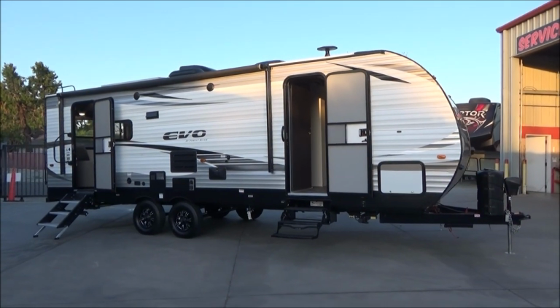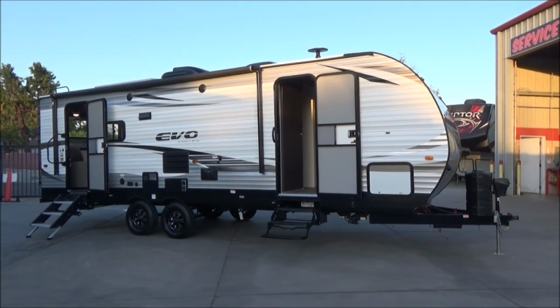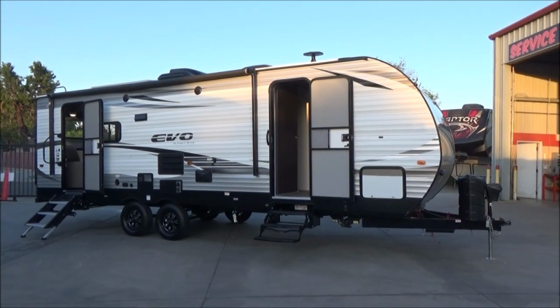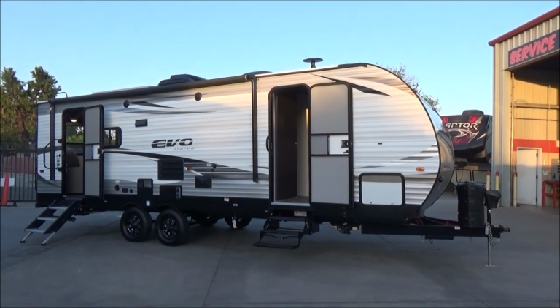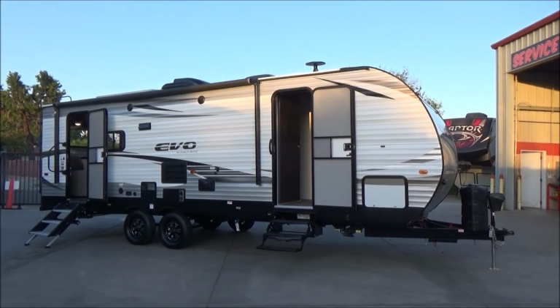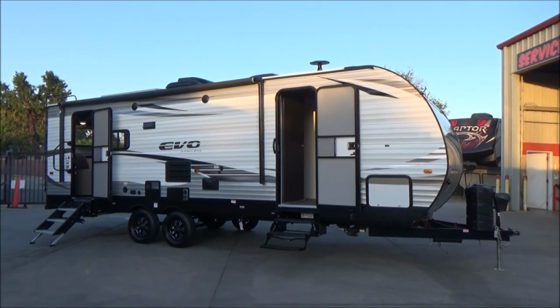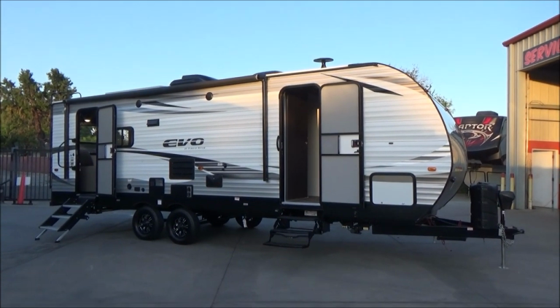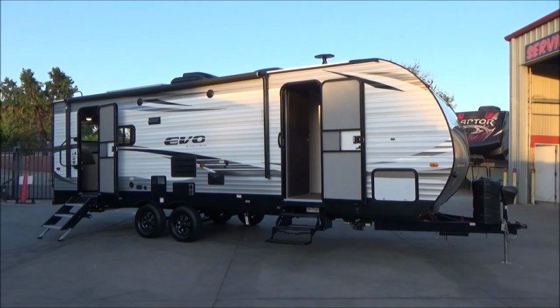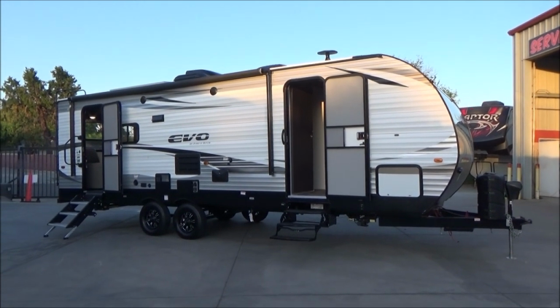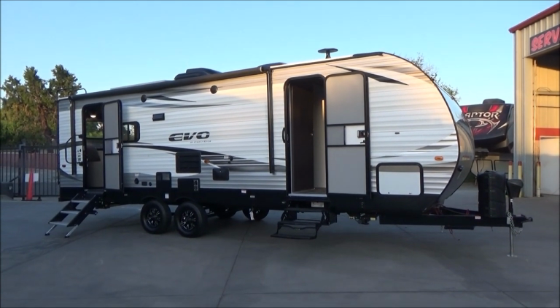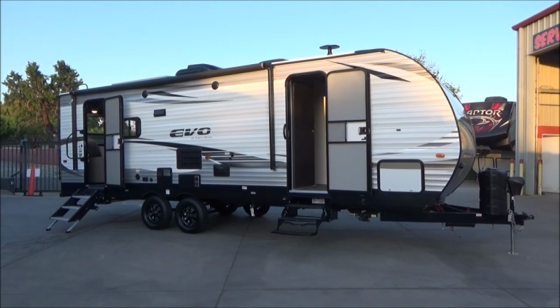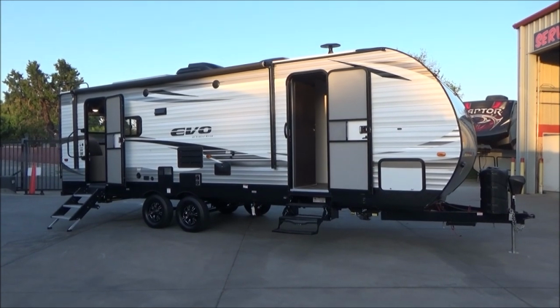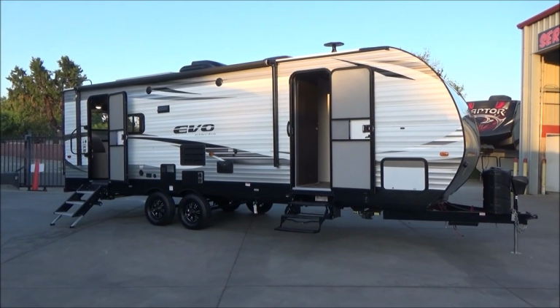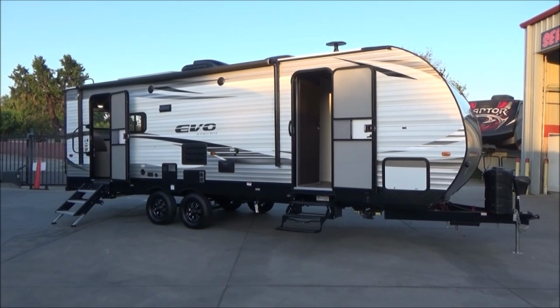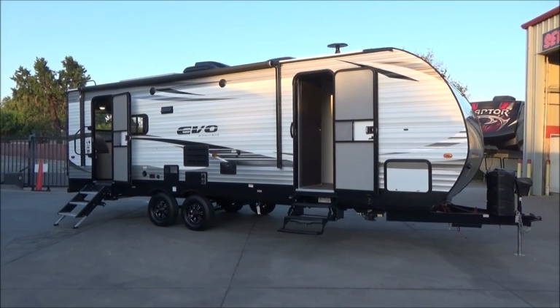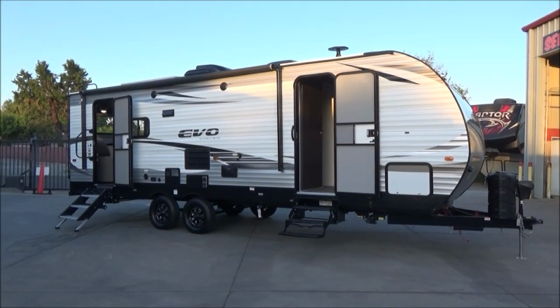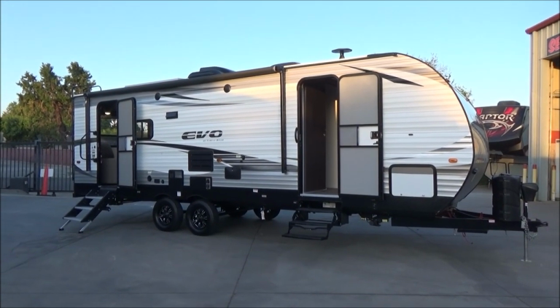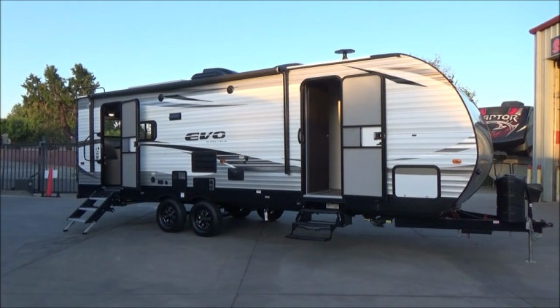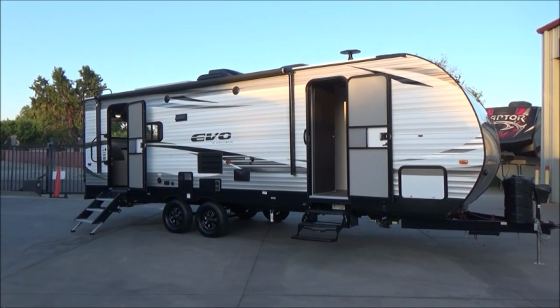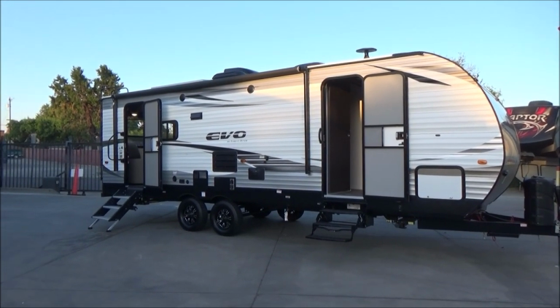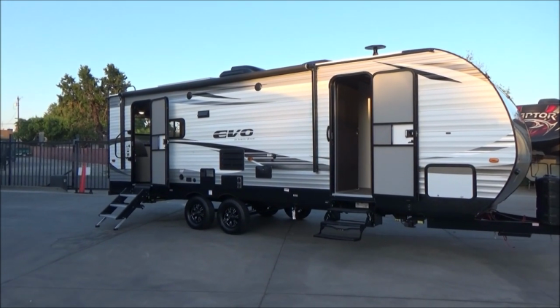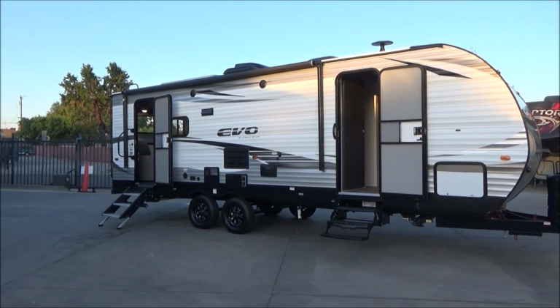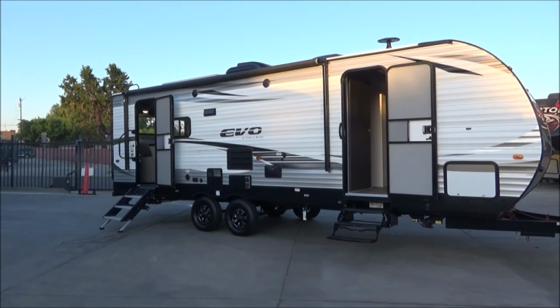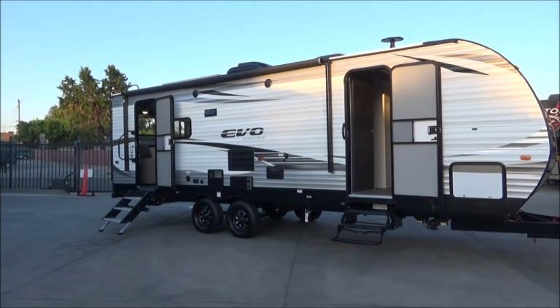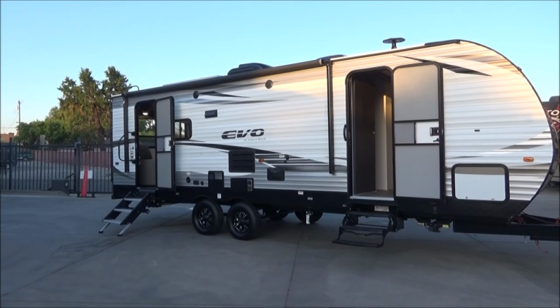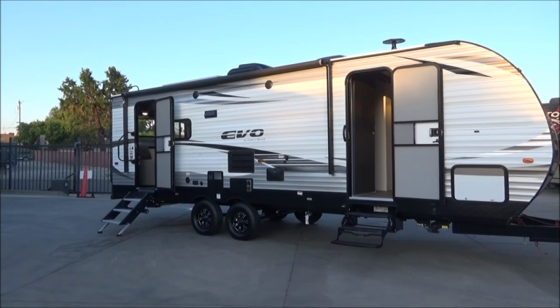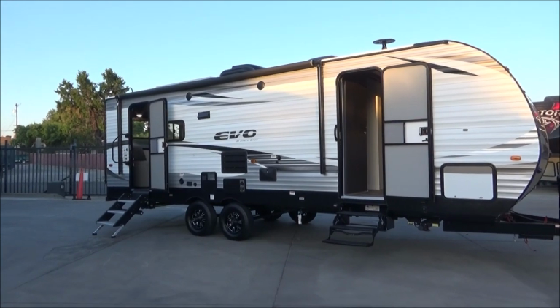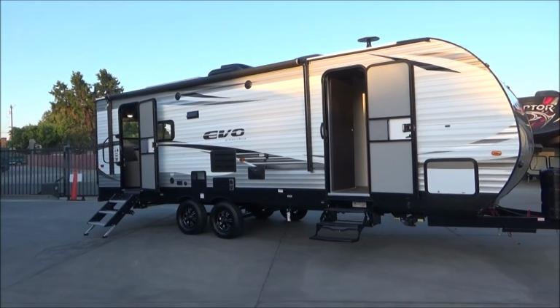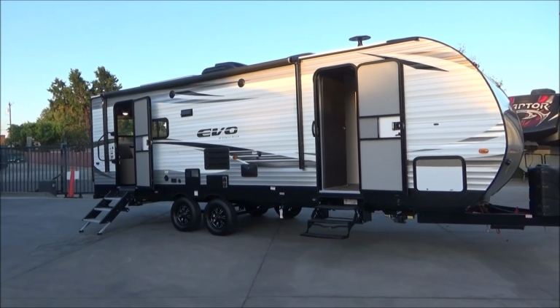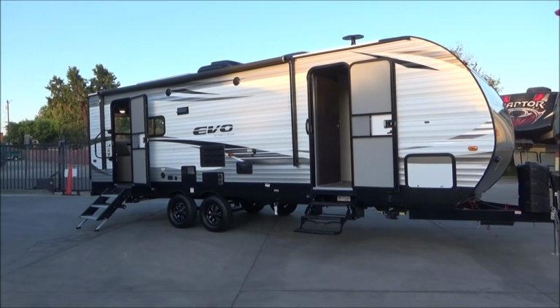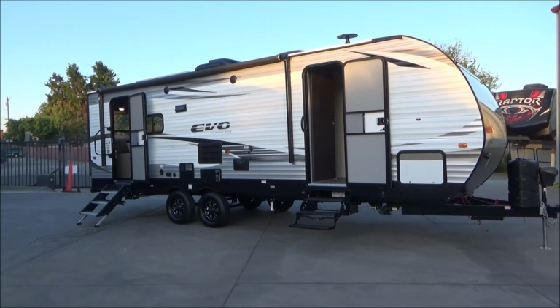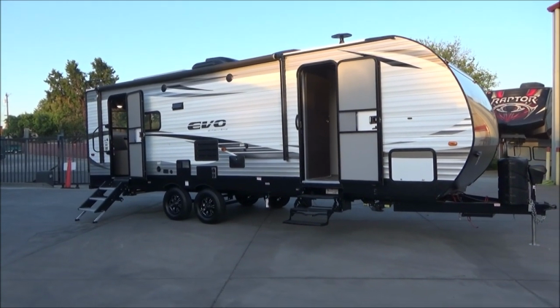I'm going to cover a lot of the features in this video, but rest assured there's more than I can keep your attention for, so be sure to come by and check this out. This is a rear living floor plan with two entrances and a slide out on the other side.